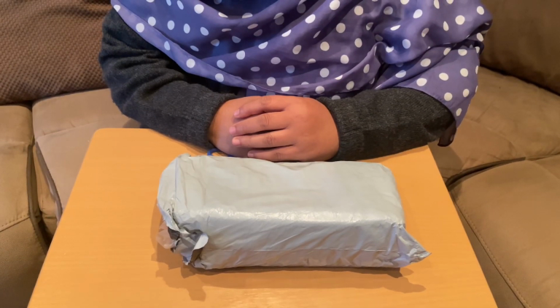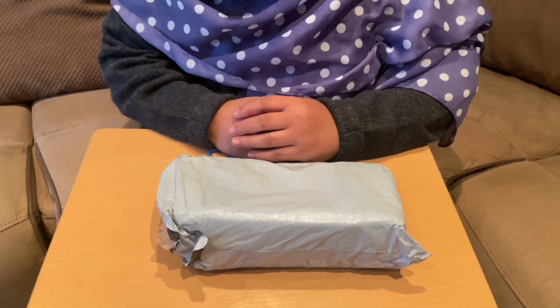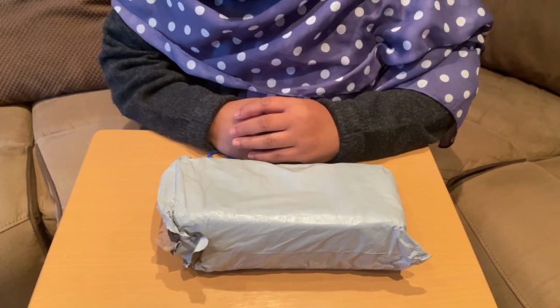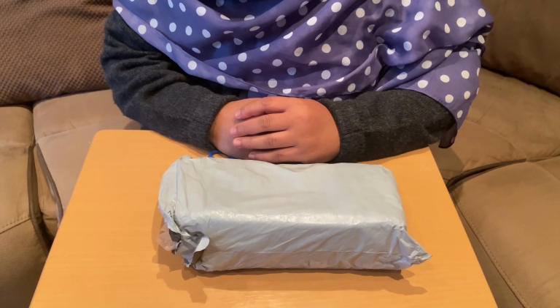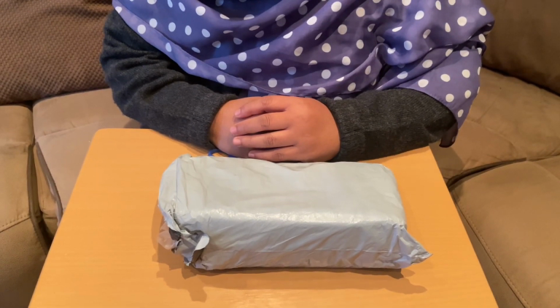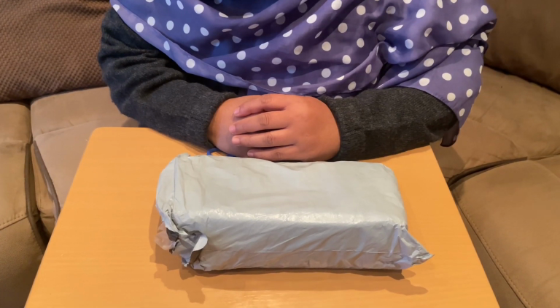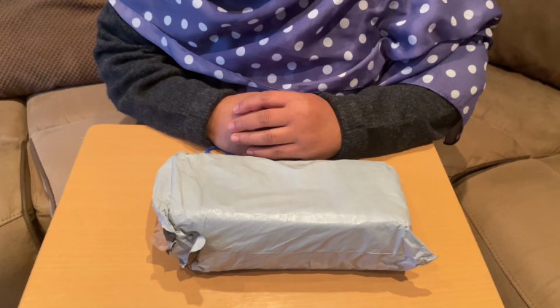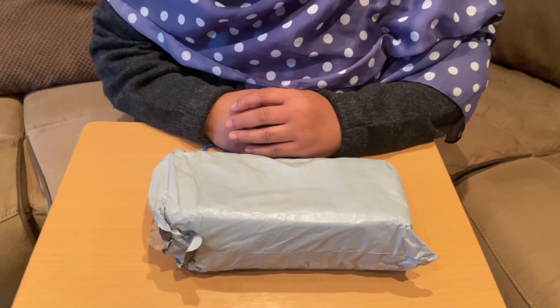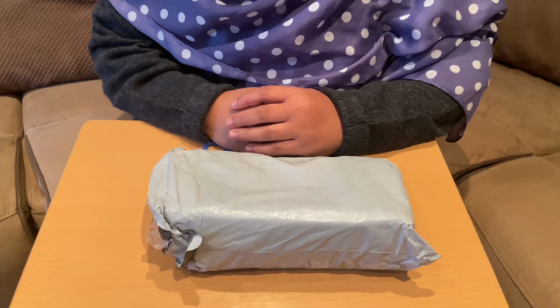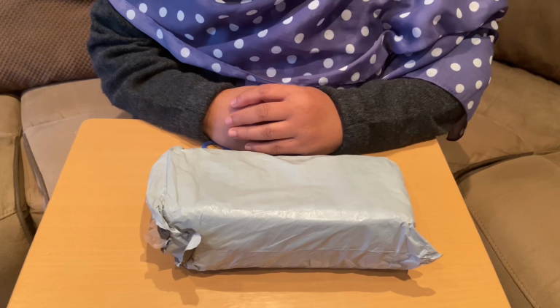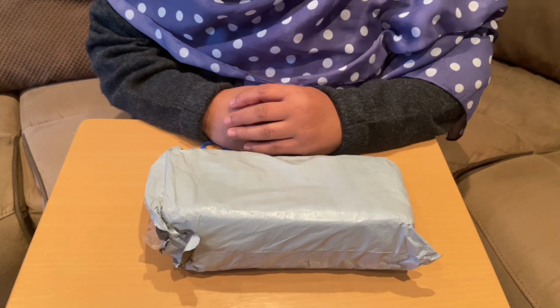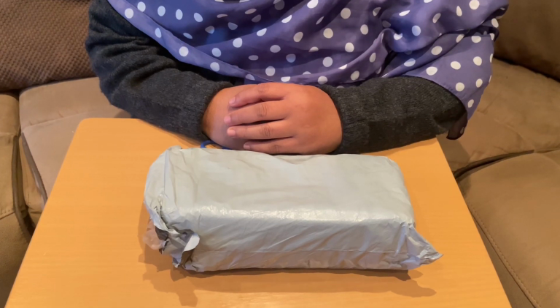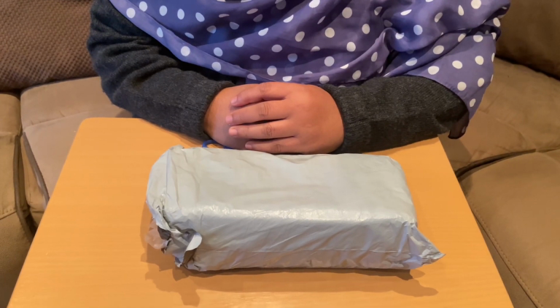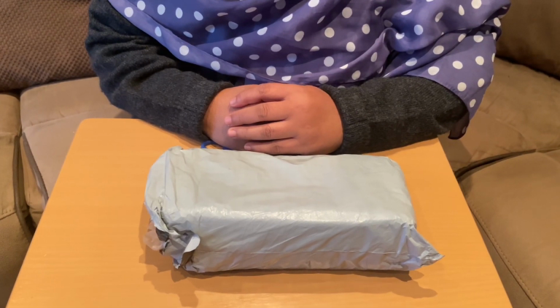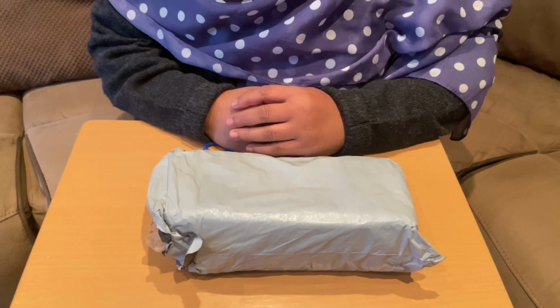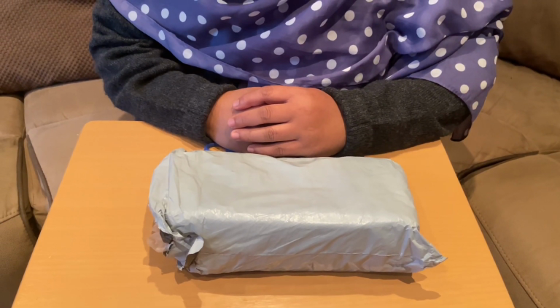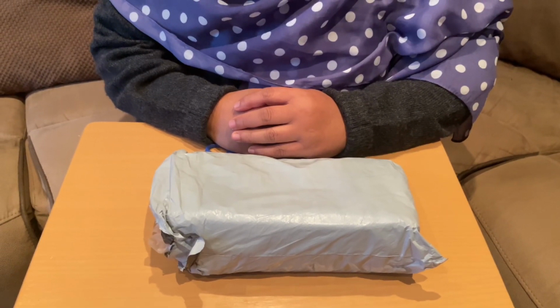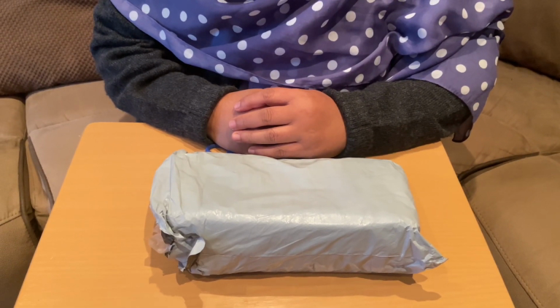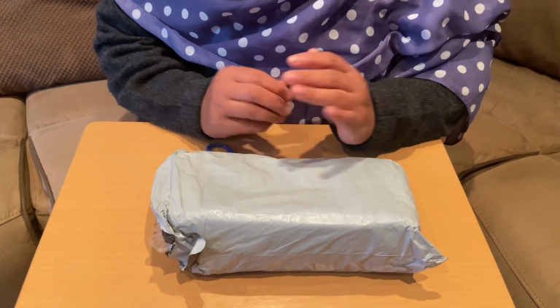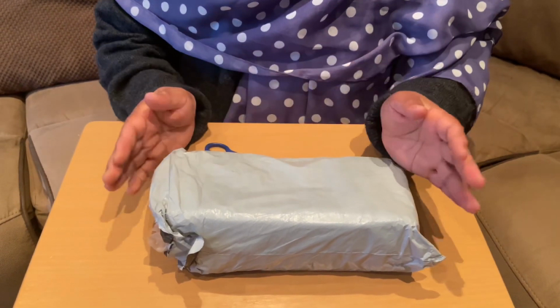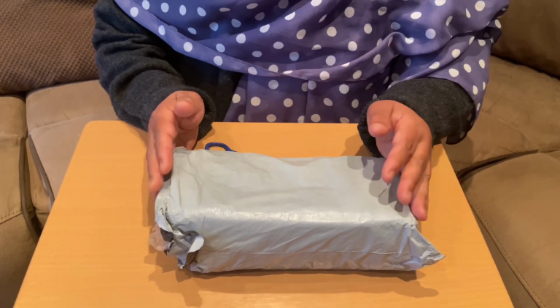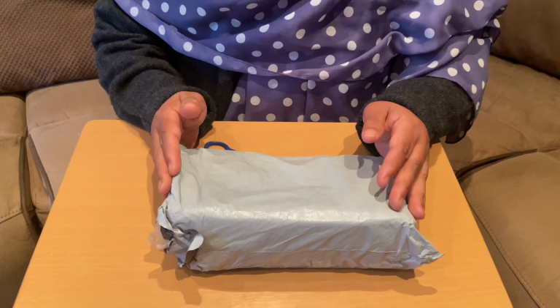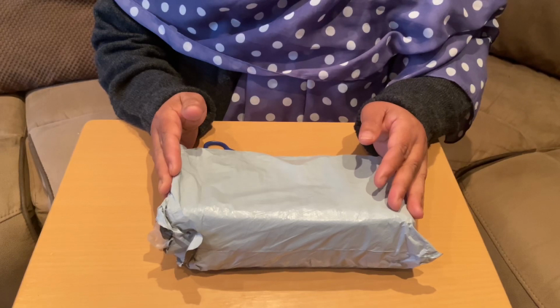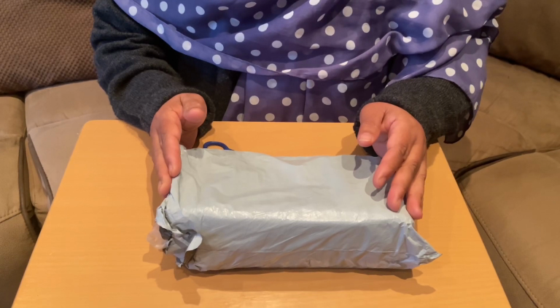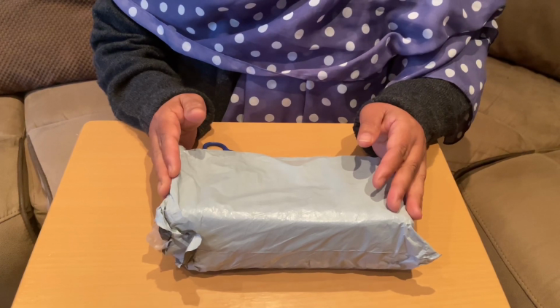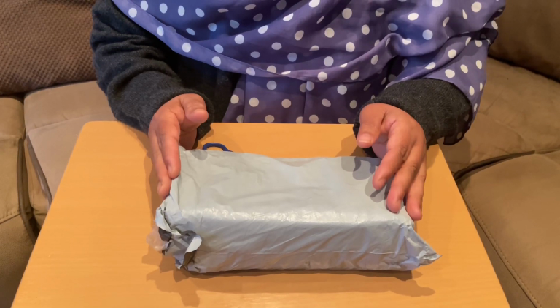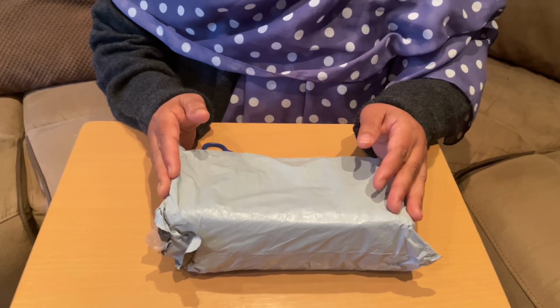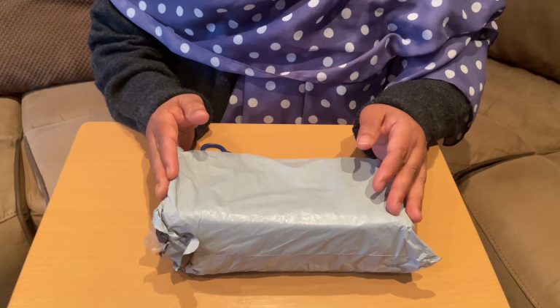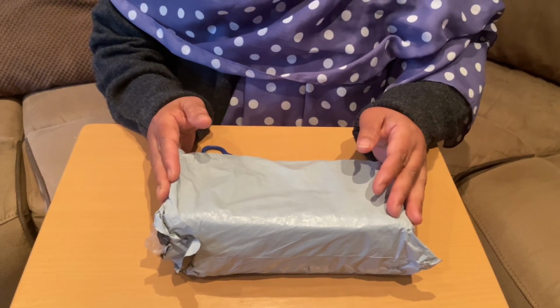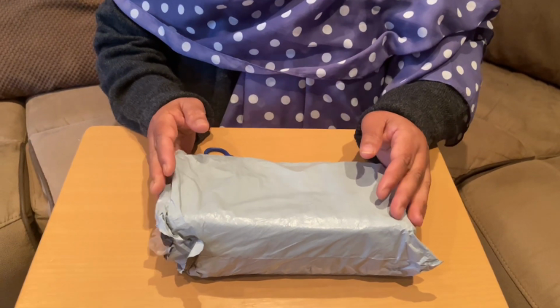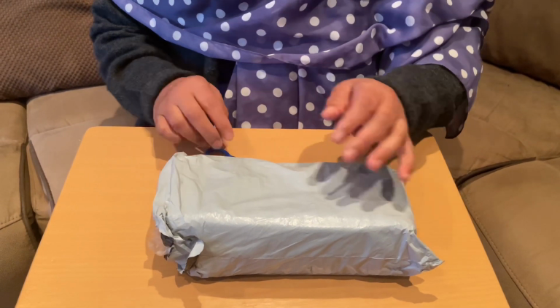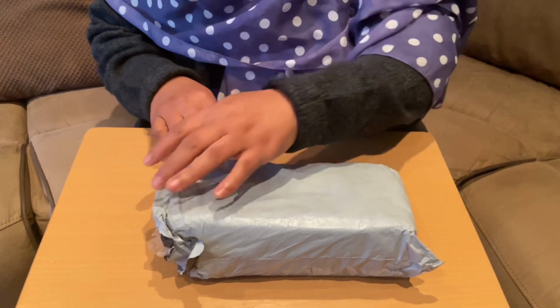Assalamualaikum to all my lovely viewers. I hope you're all well. Alhamdulillah, I'm good. Today I received a package and I thought I'll open it up with you all. So let's see.